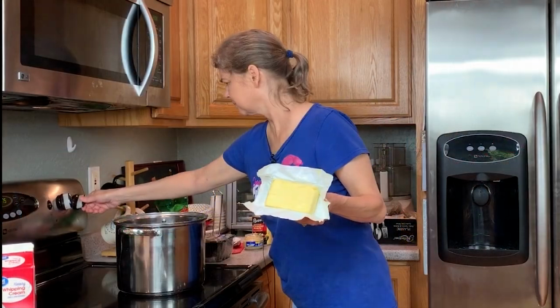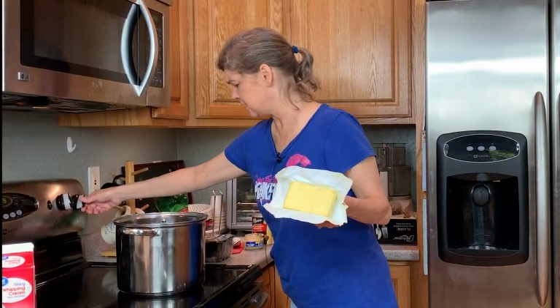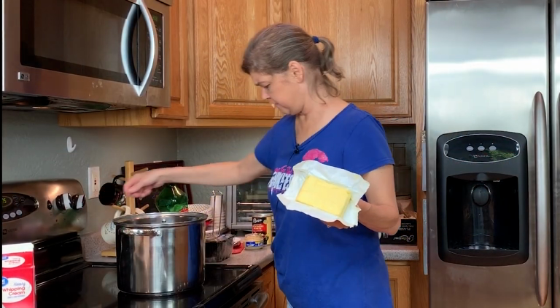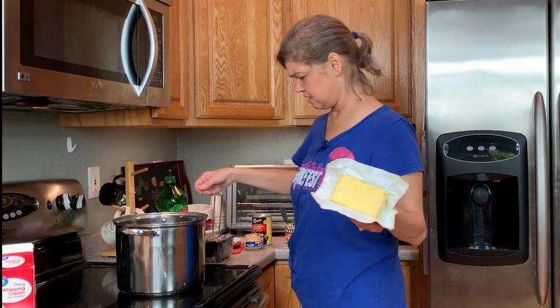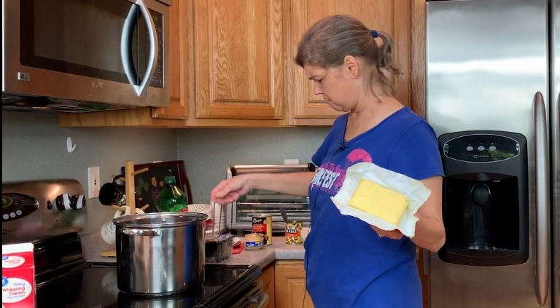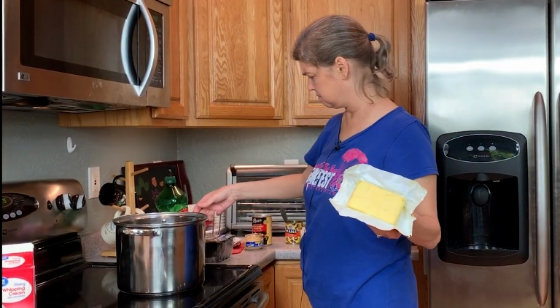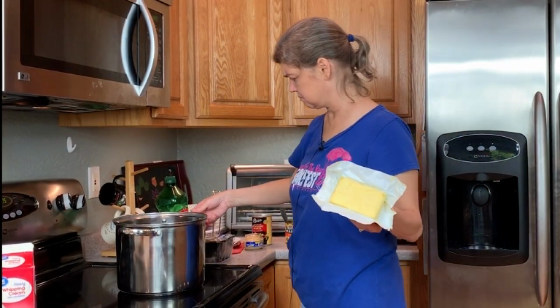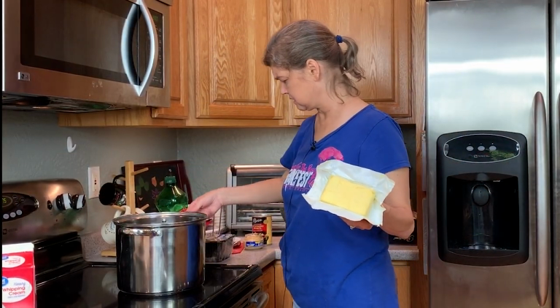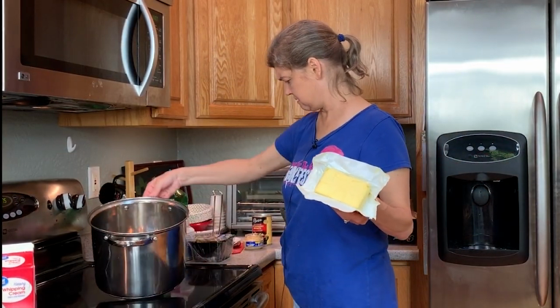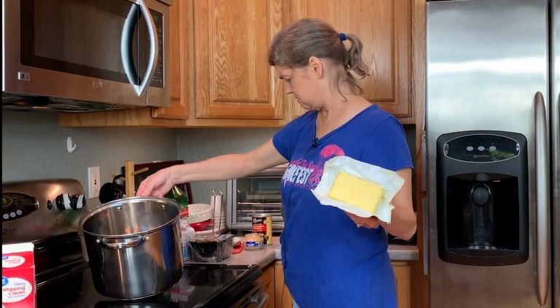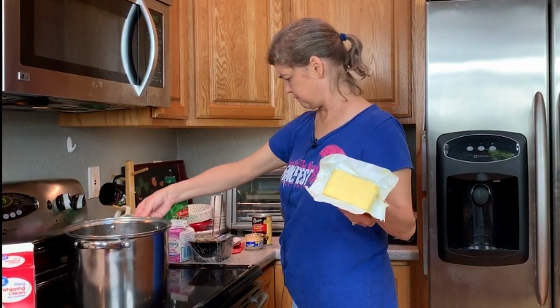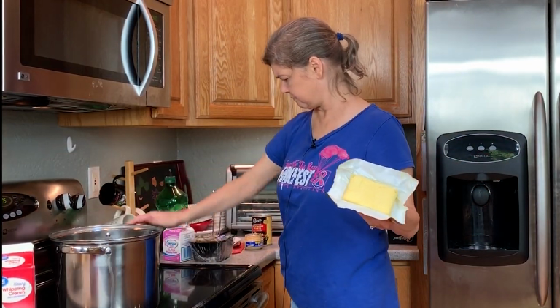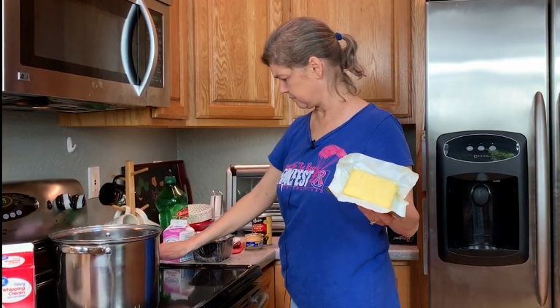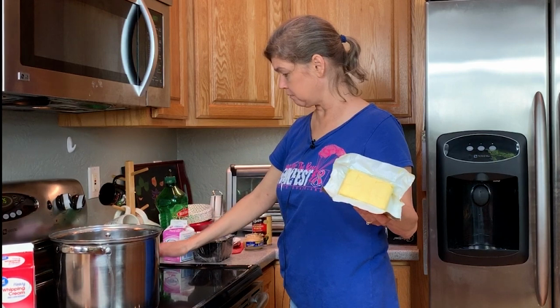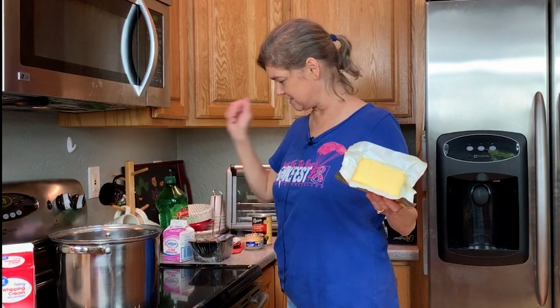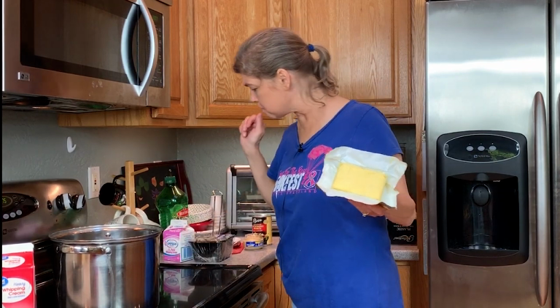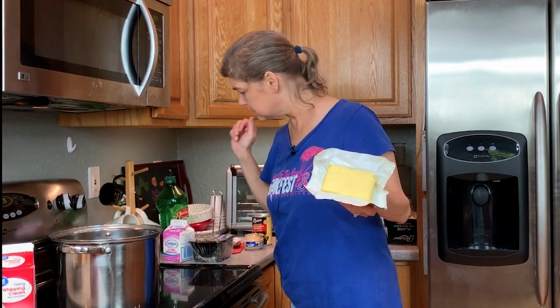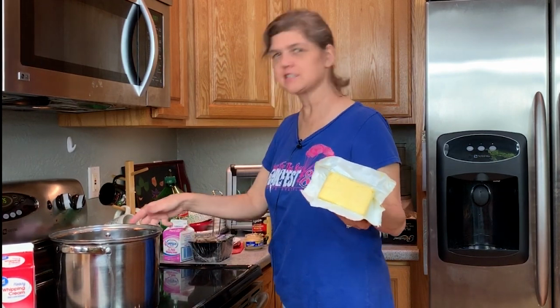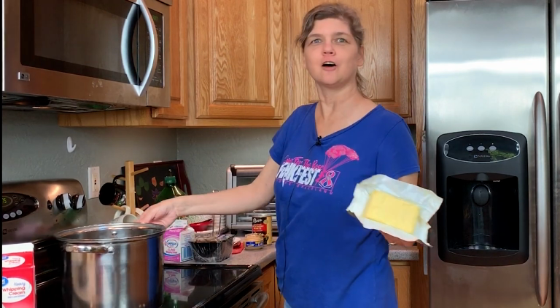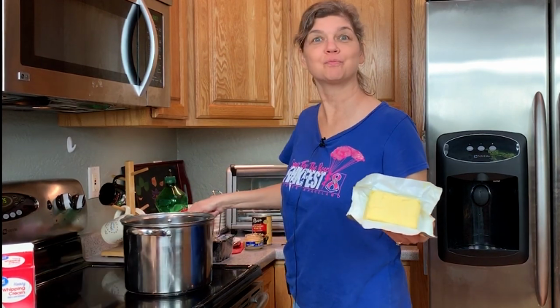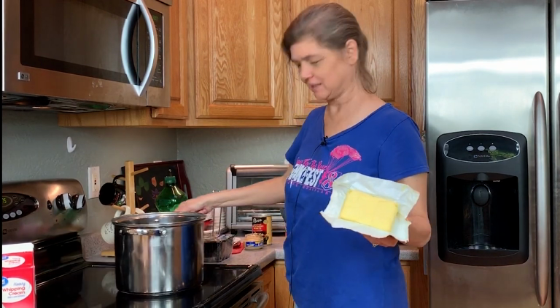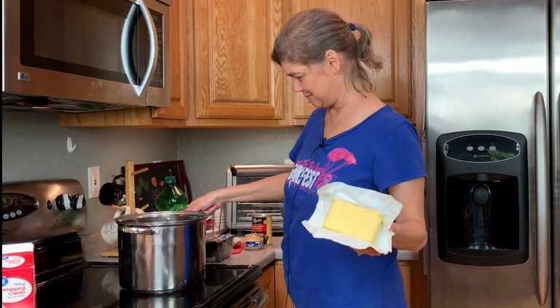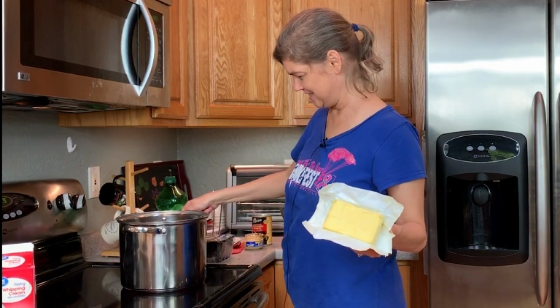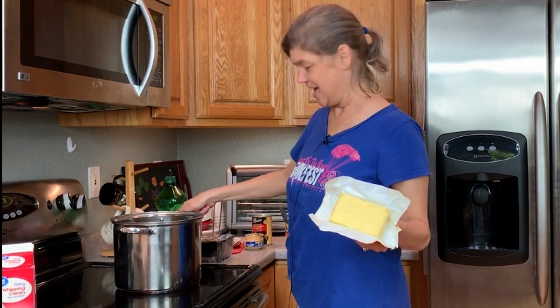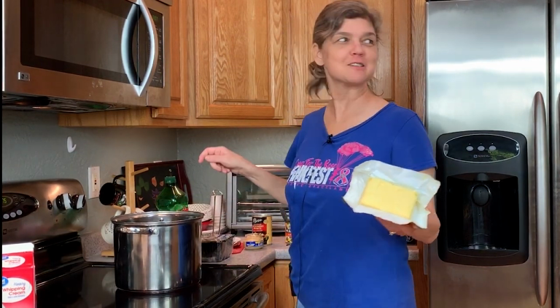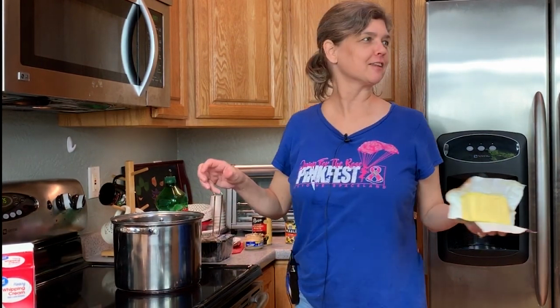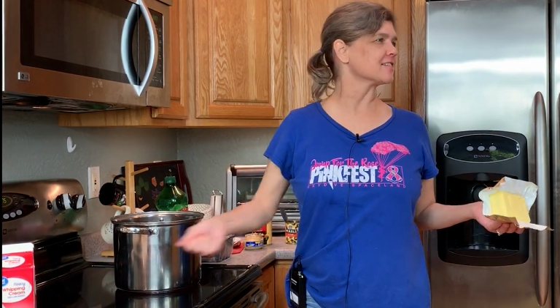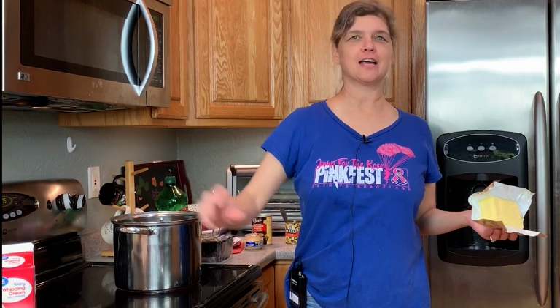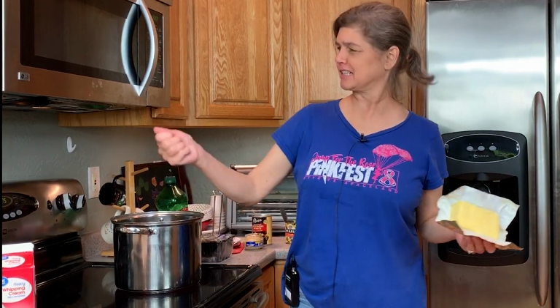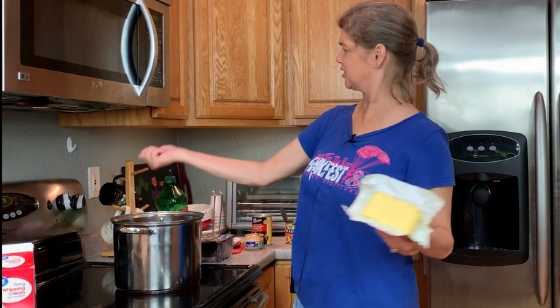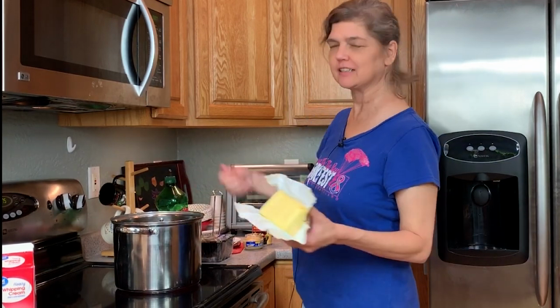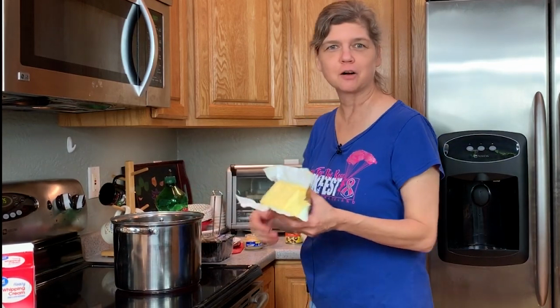How do you know if it's turned on? It starts to glow. That explains it — I was waiting for the gas to light. It didn't work.